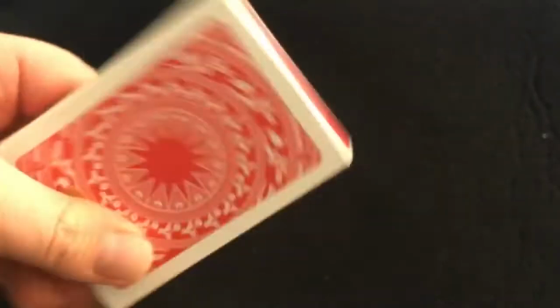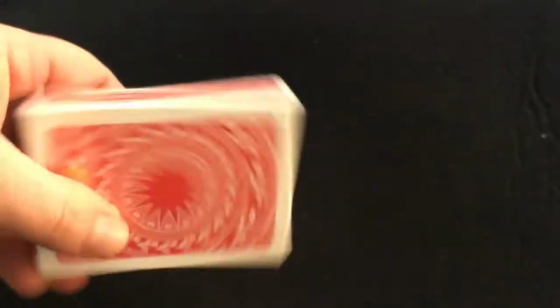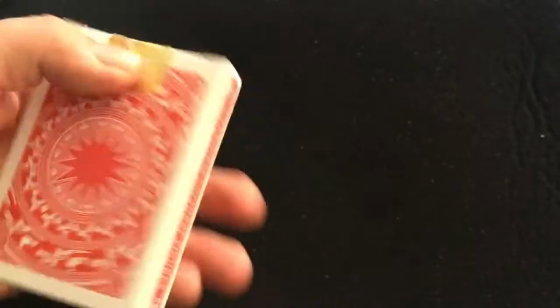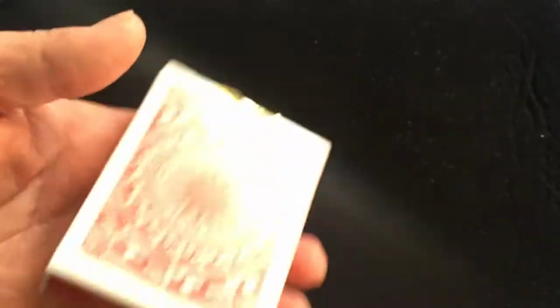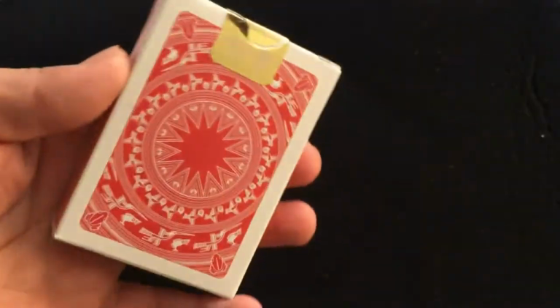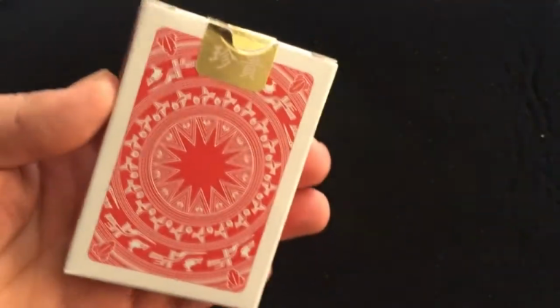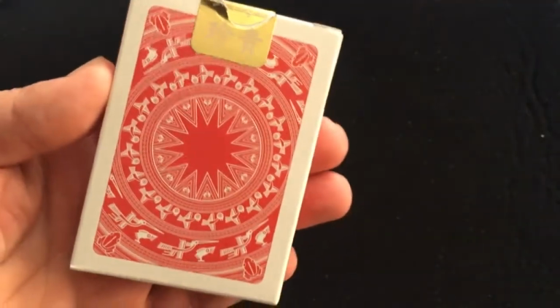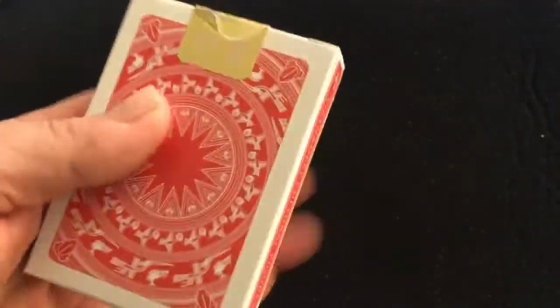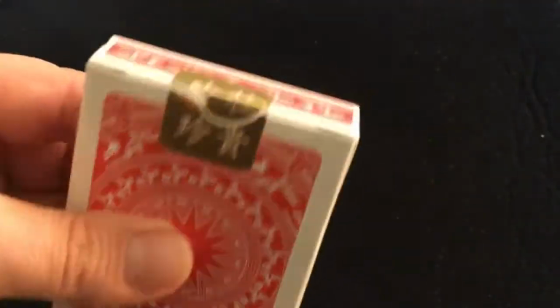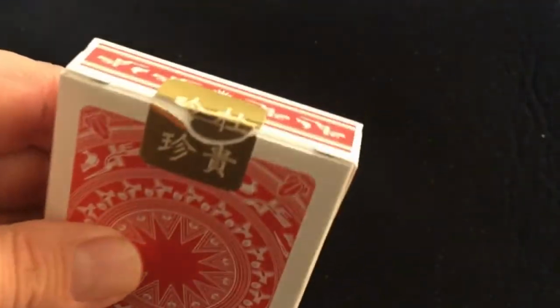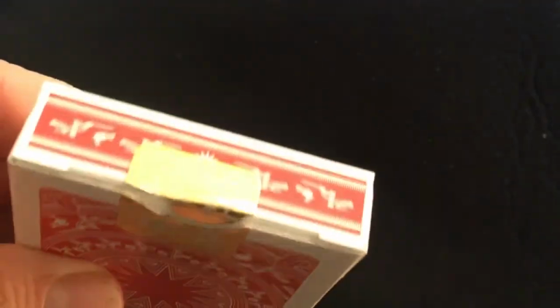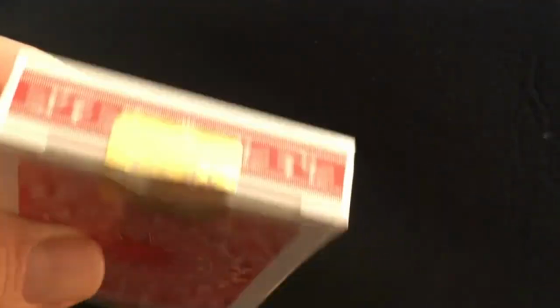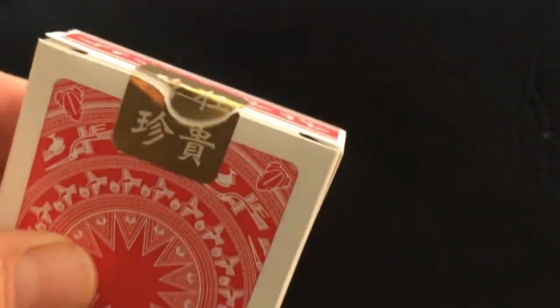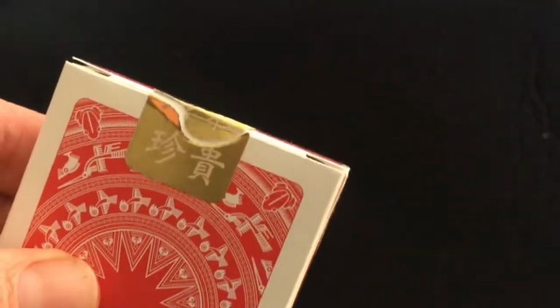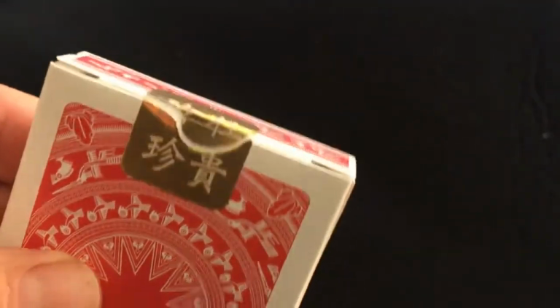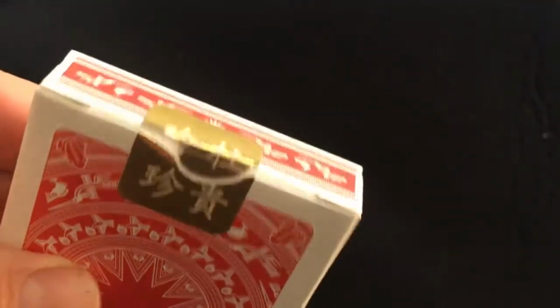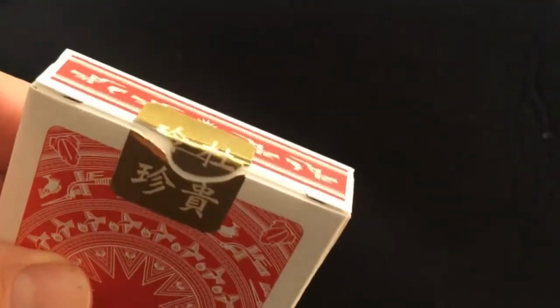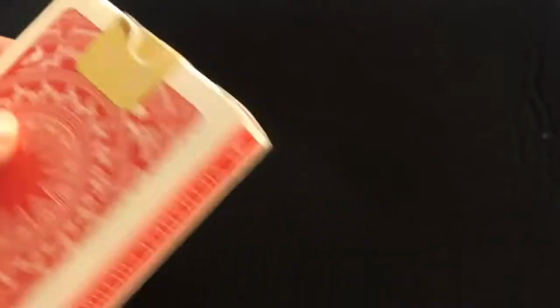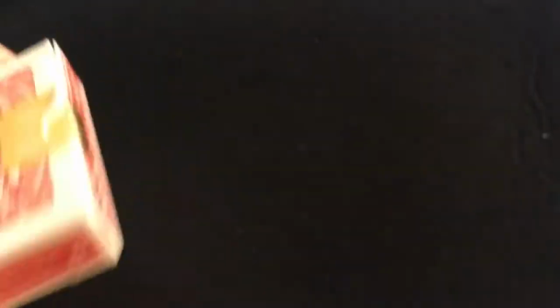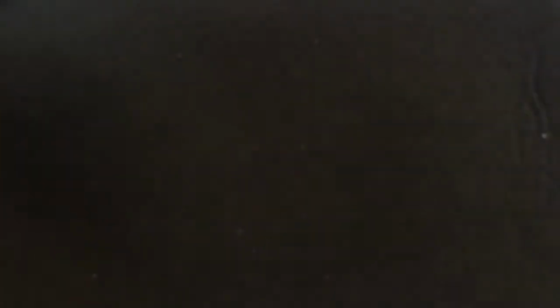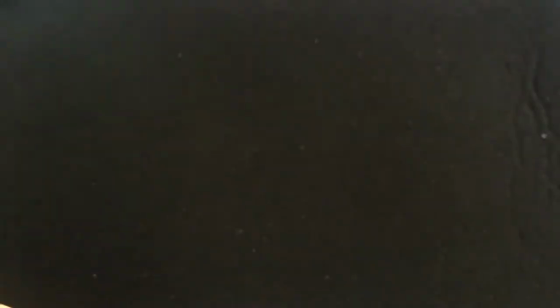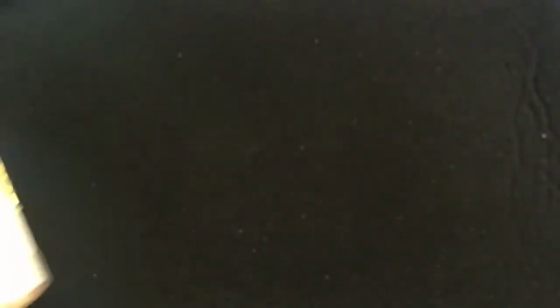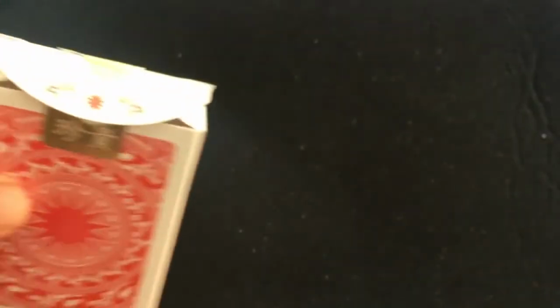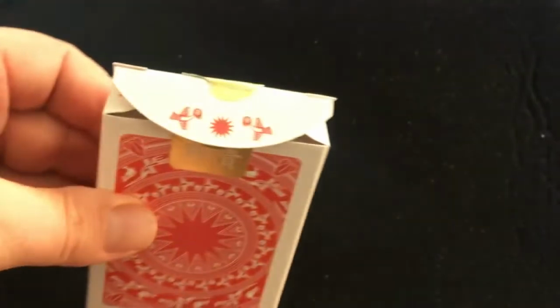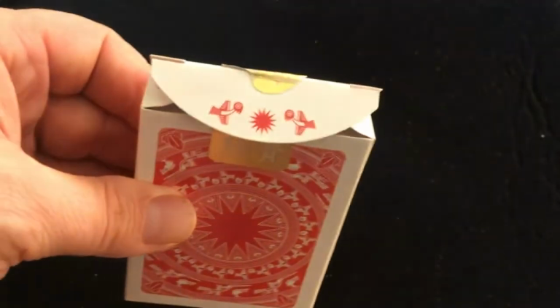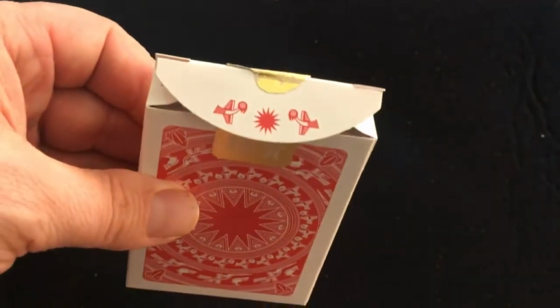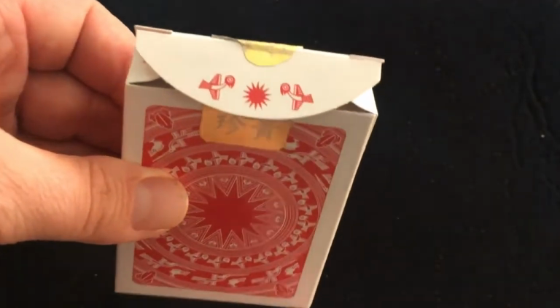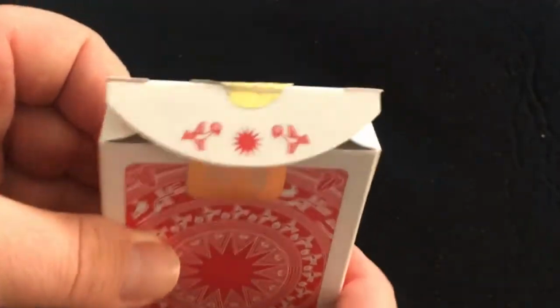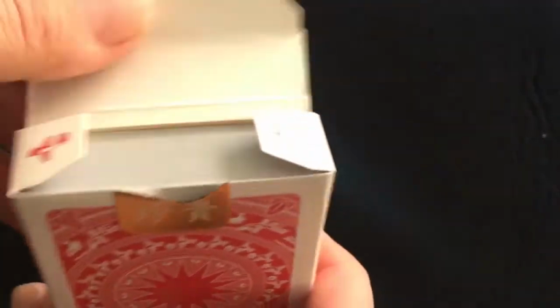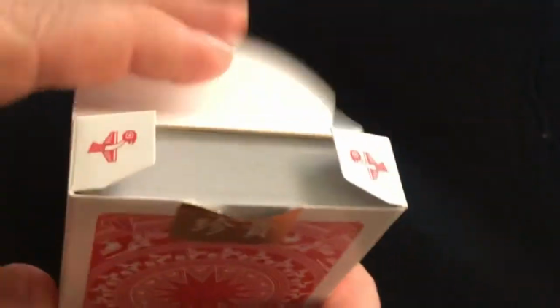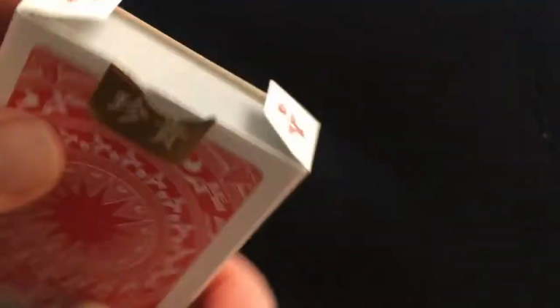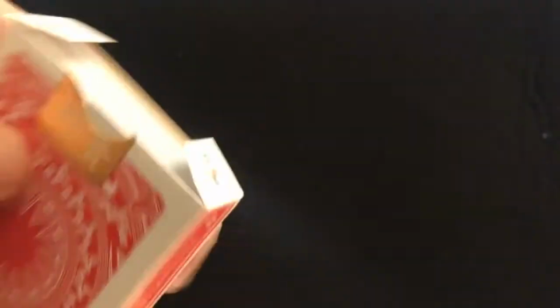On the back is the back design, and you get a nice foil seal with some symbols. This is a standard USBC tuck case, with more symbols on the flaps.